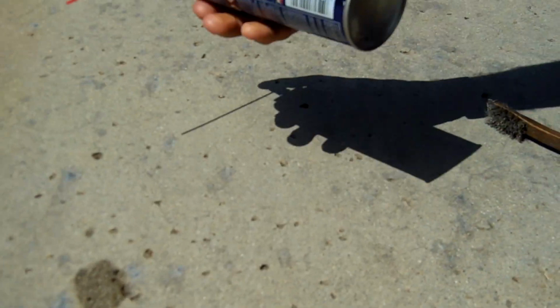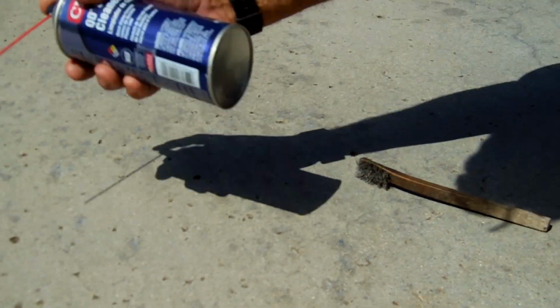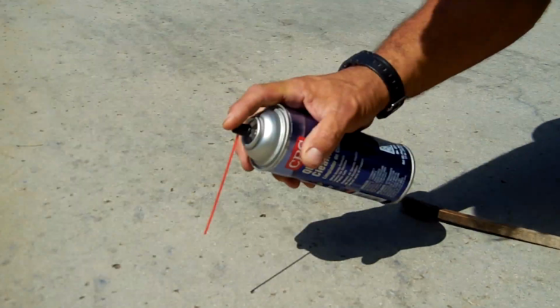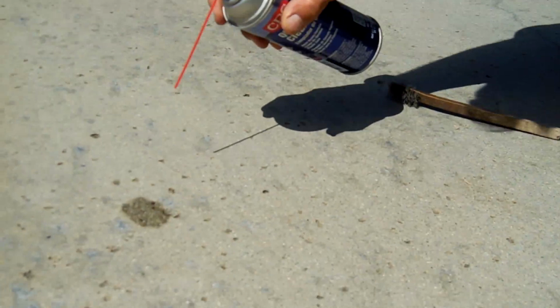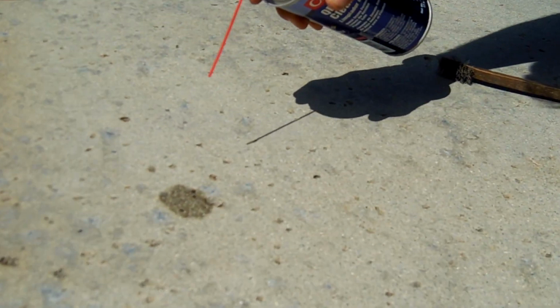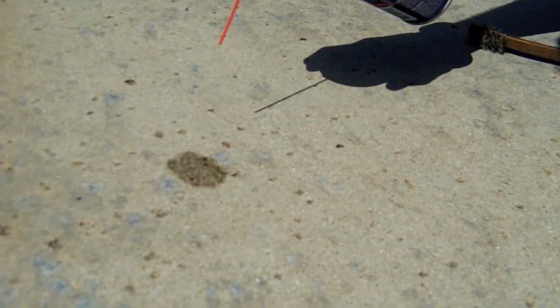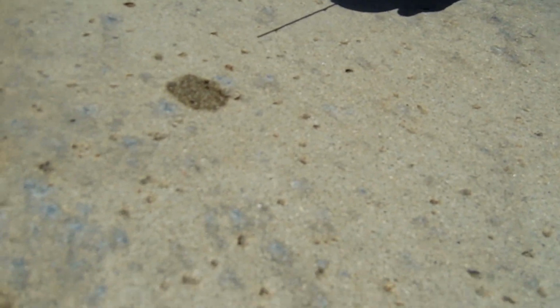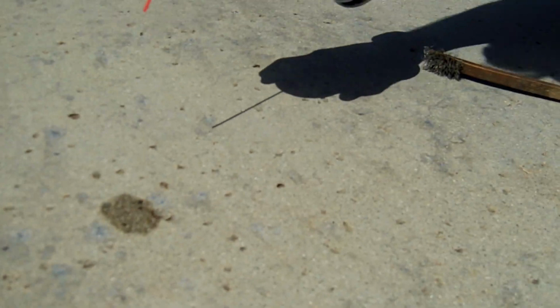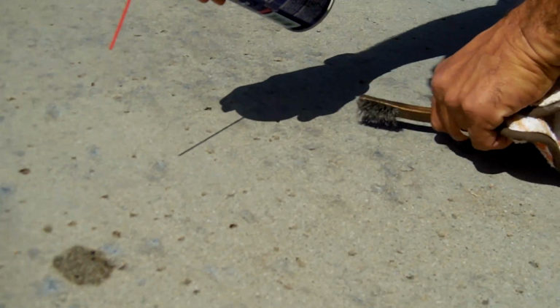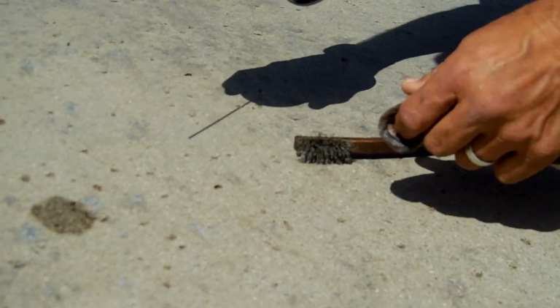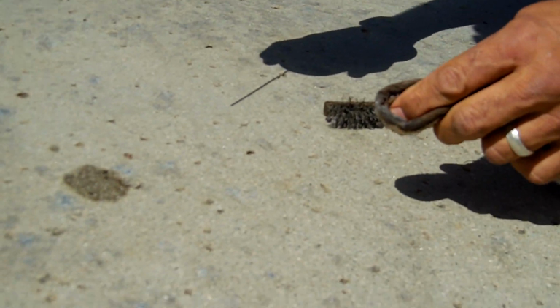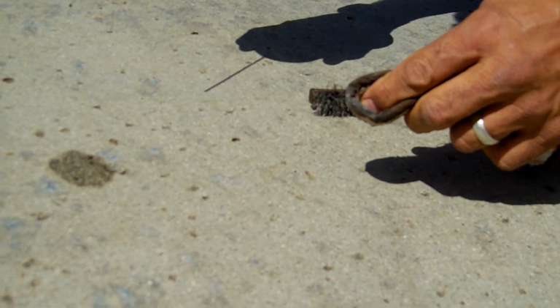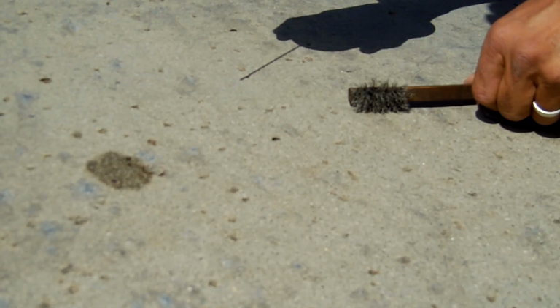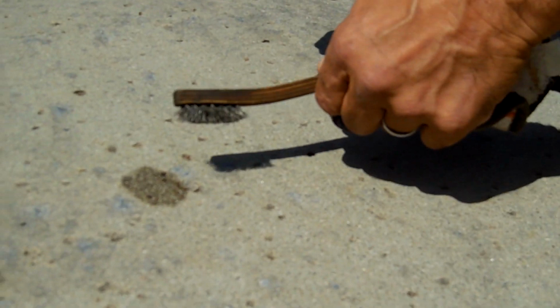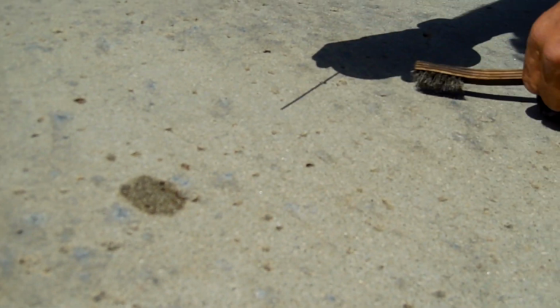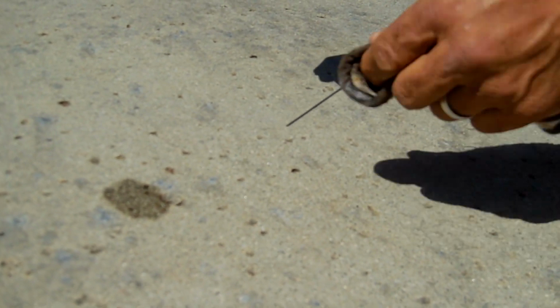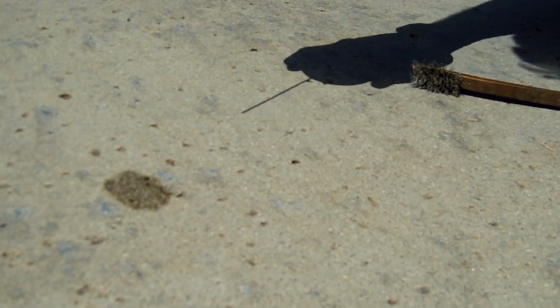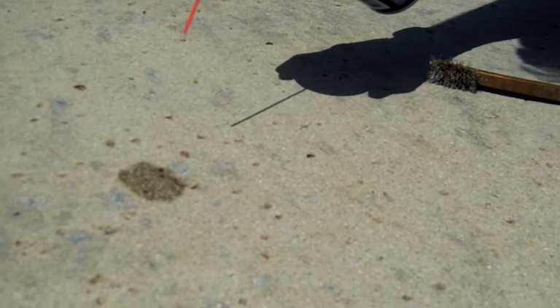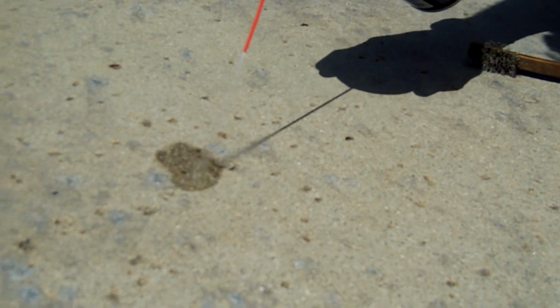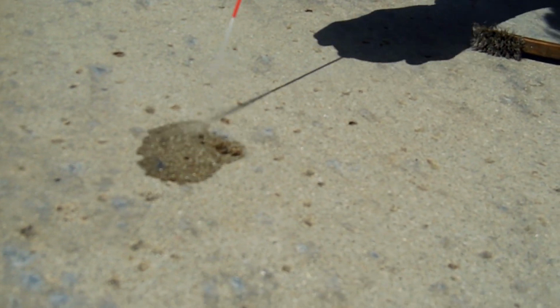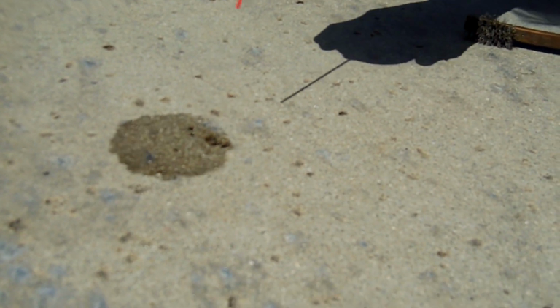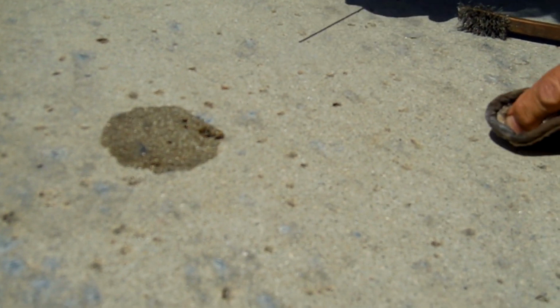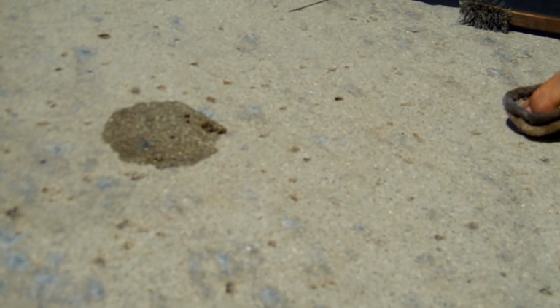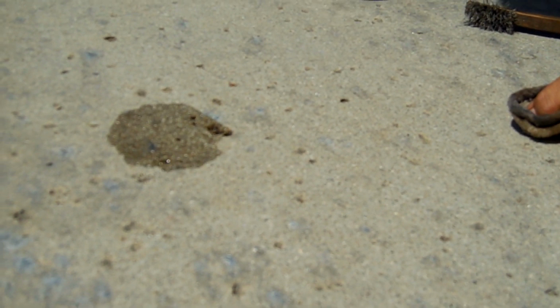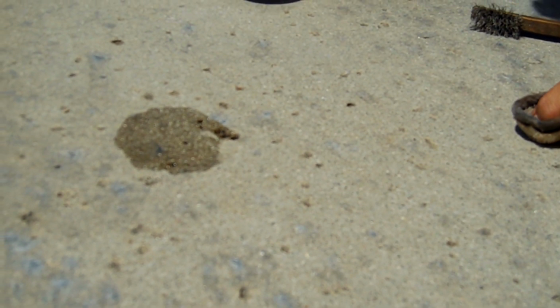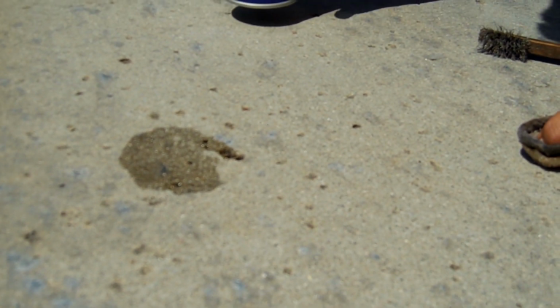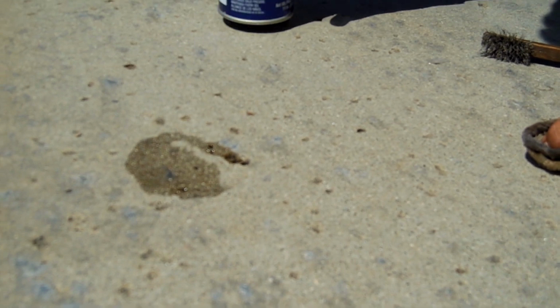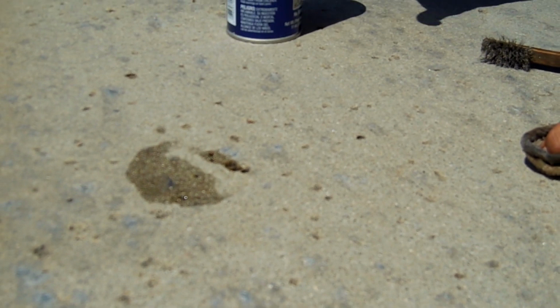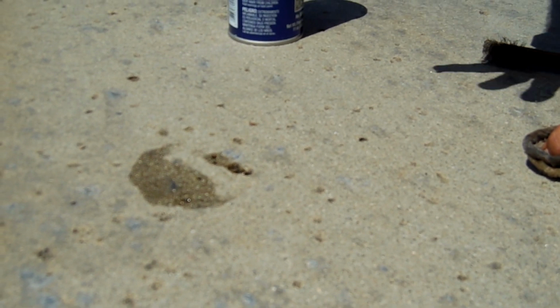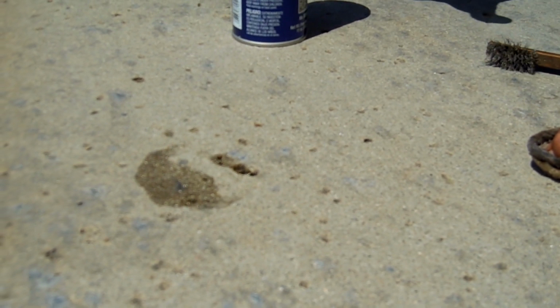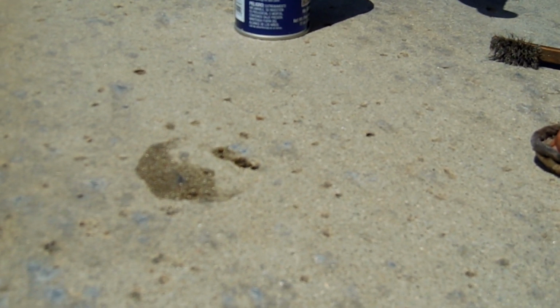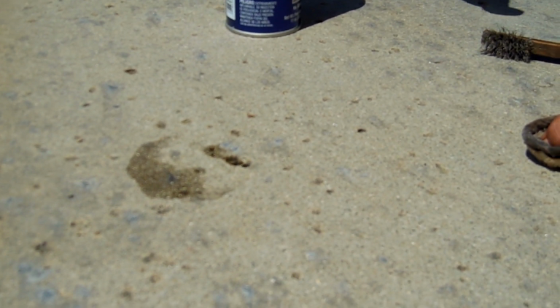It evaporates in seconds, so you've got to chase it quickly. I have a wire brush and a cloth. Sometimes you need to wire brush it, sometimes you can just cloth it. So I sprayed it. Without even touching it, look where the oil spot goes.